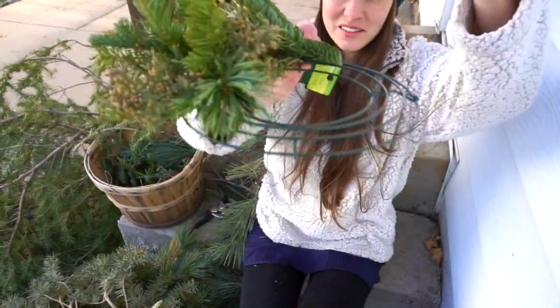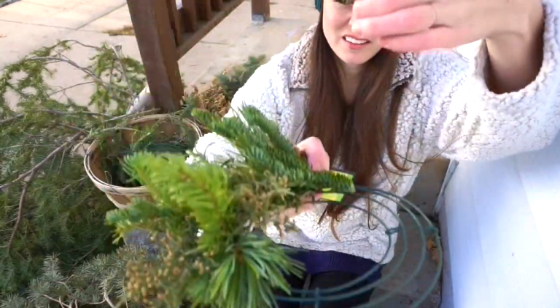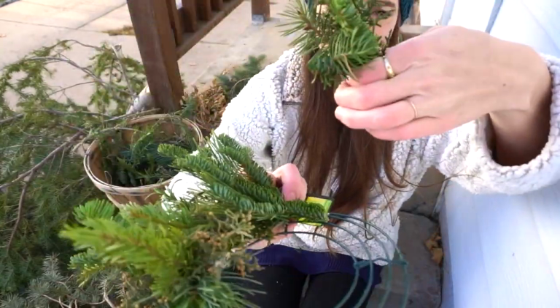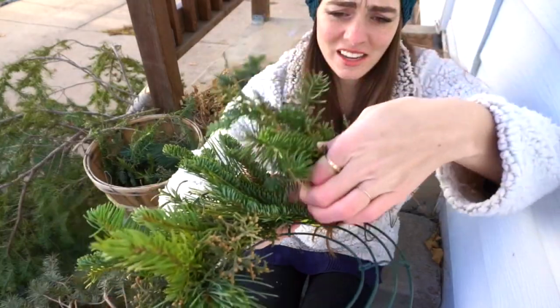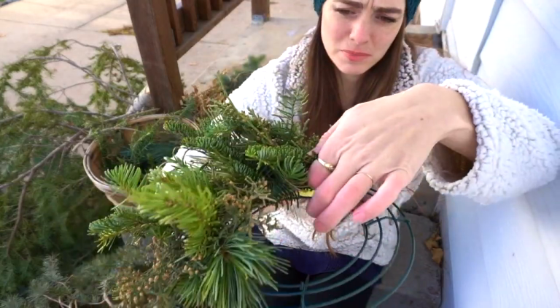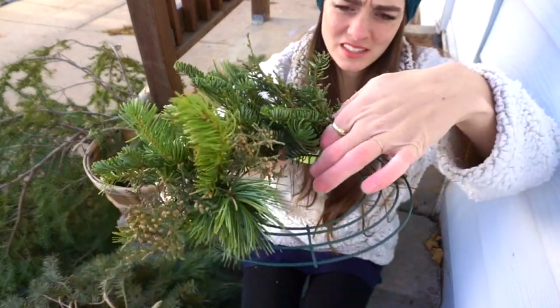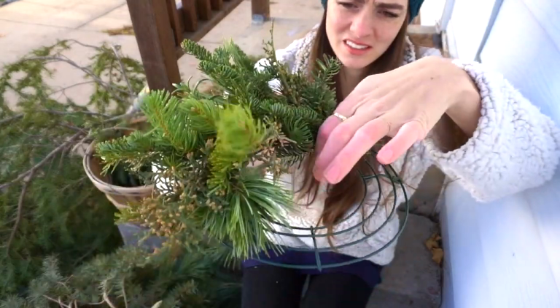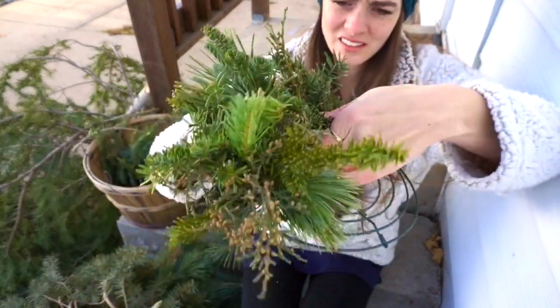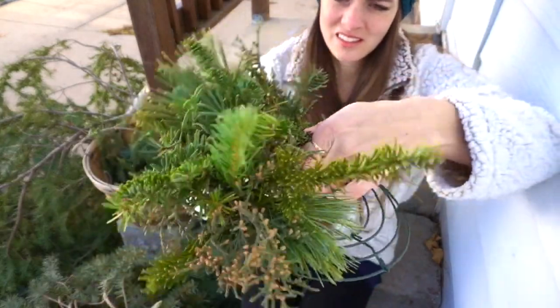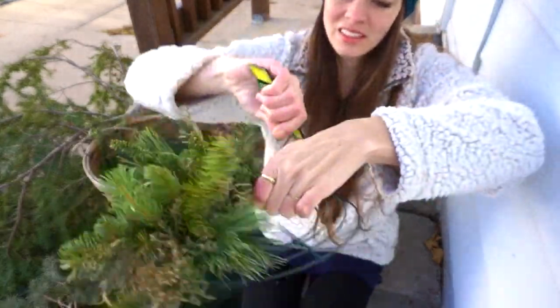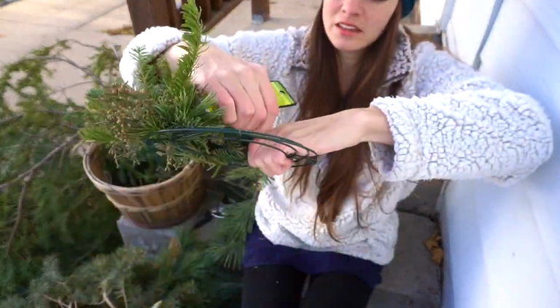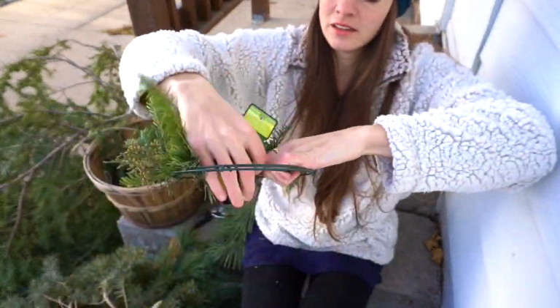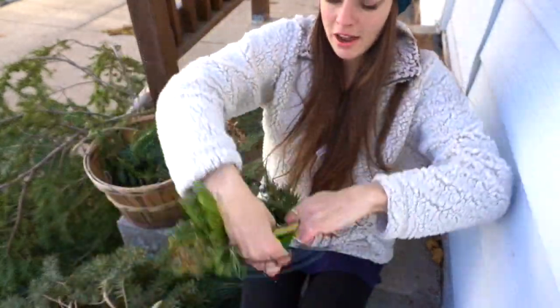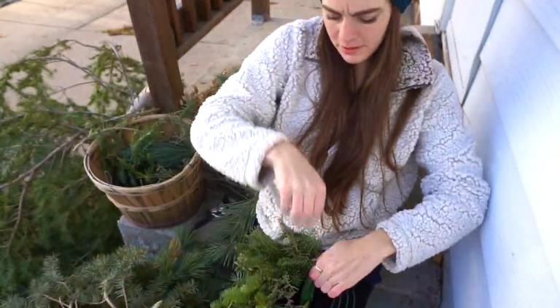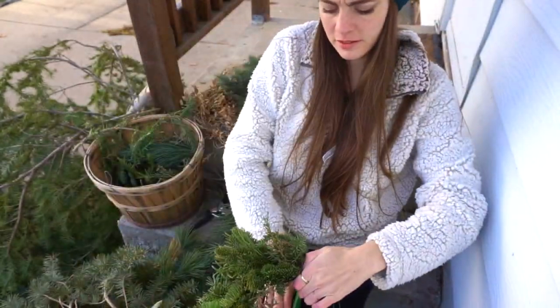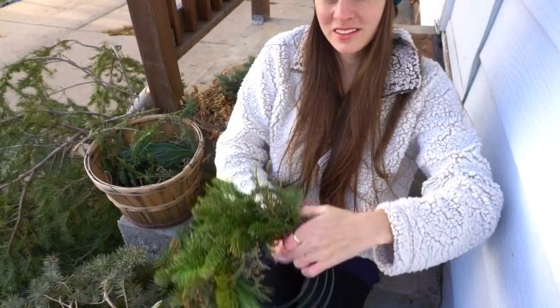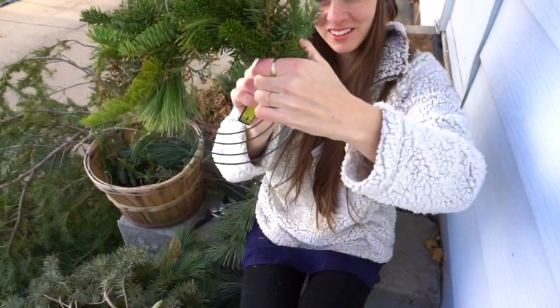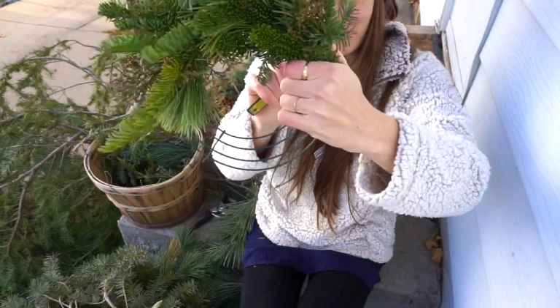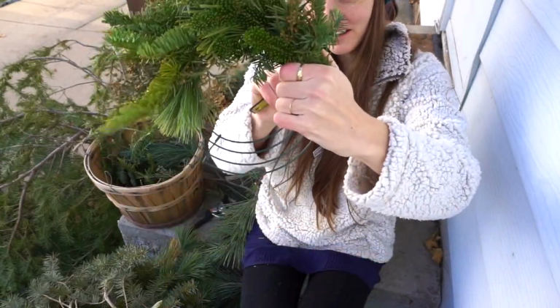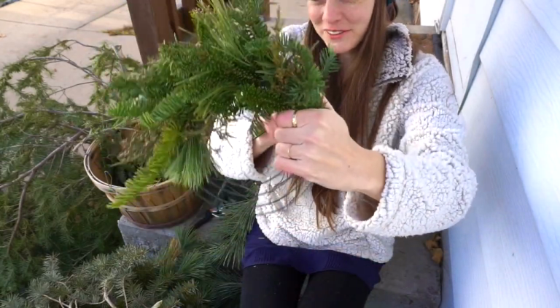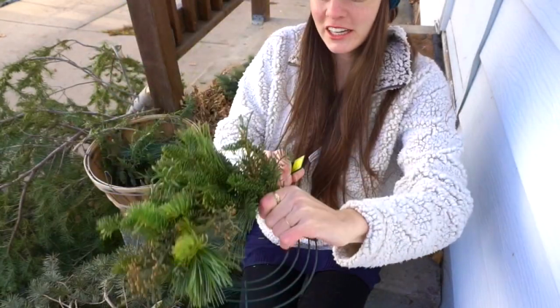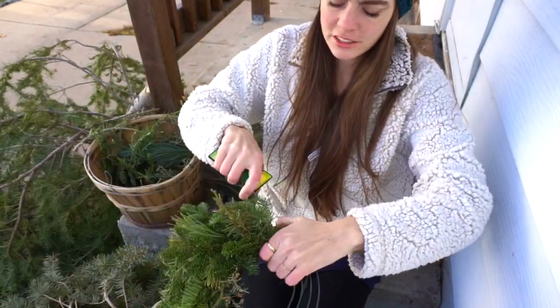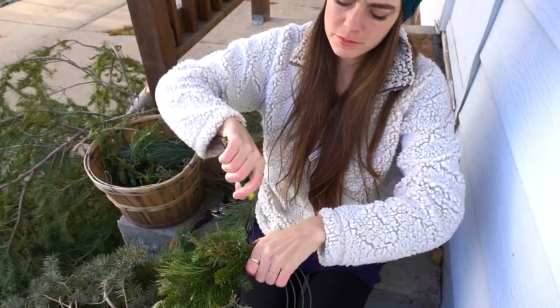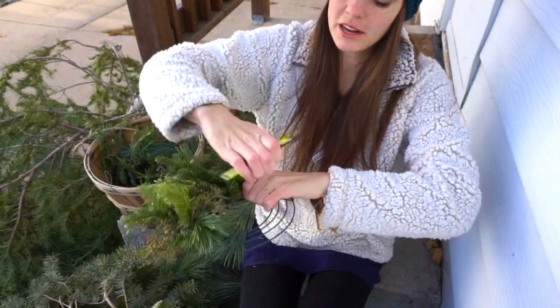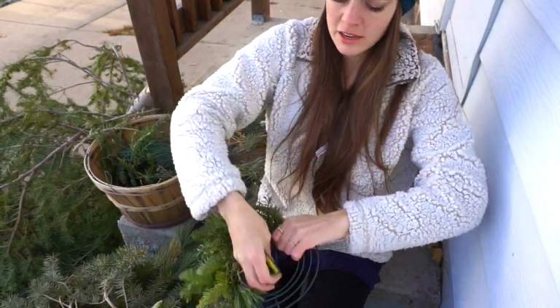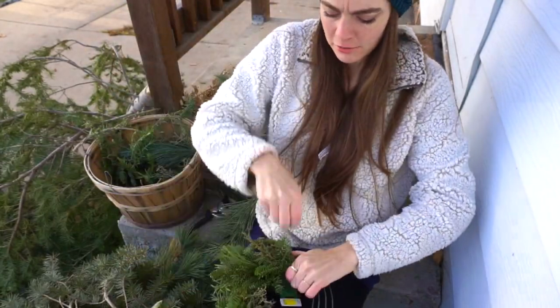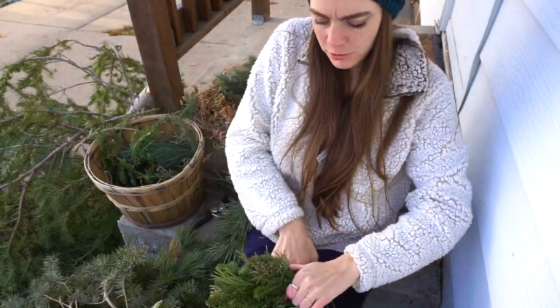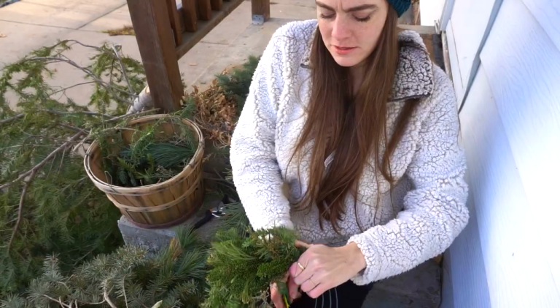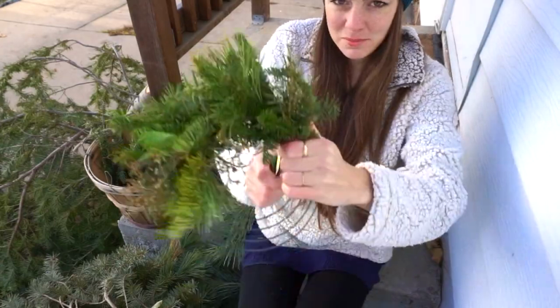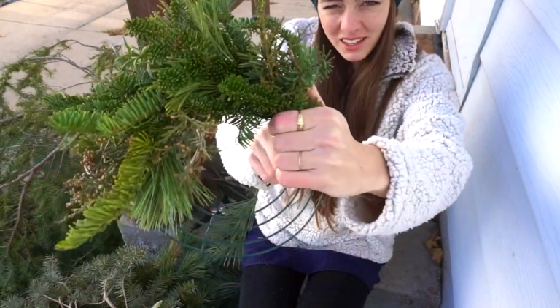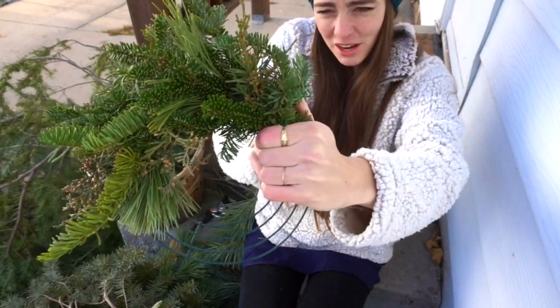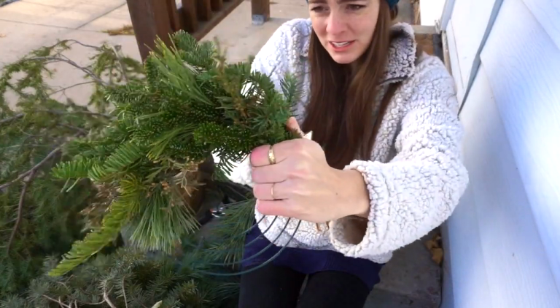You can see — I just place it like that, and wrap your wire around, pulling it tight each time. Sometimes I'll wrap it twice, sometimes I'll just wrap it once.